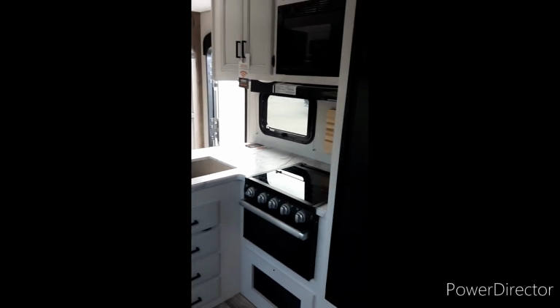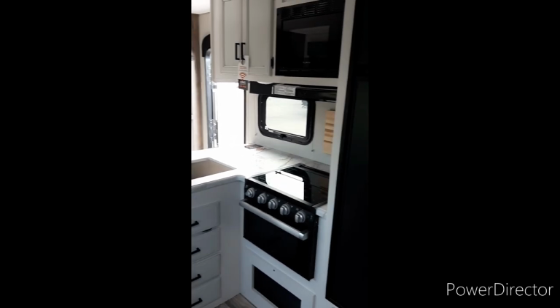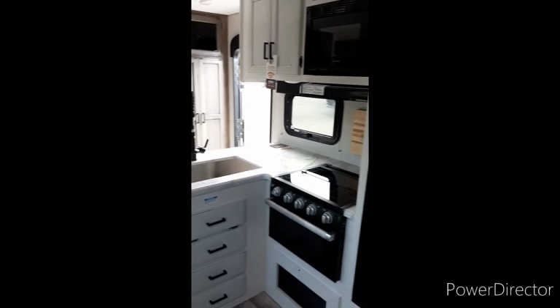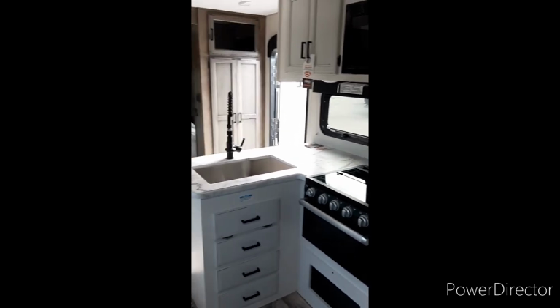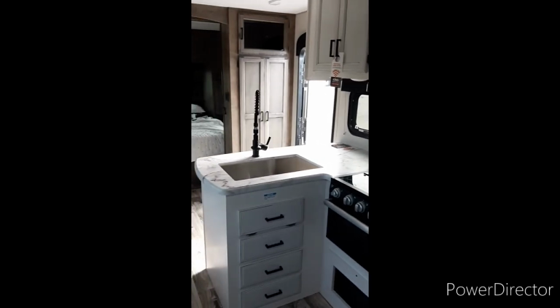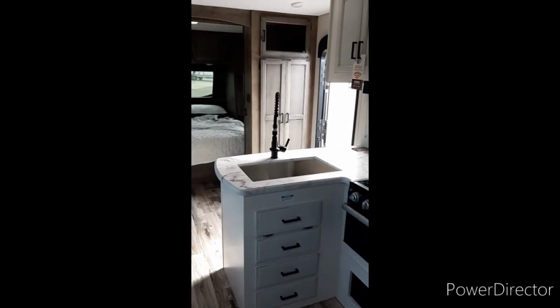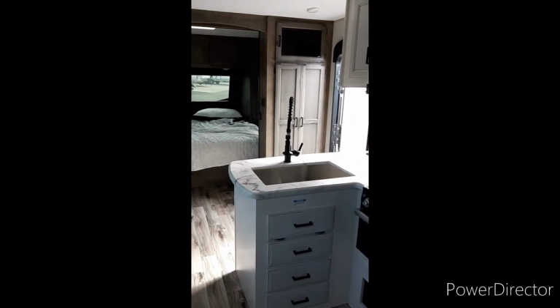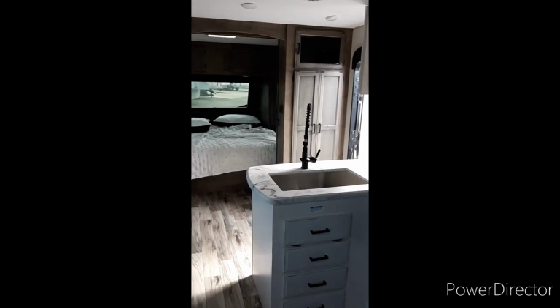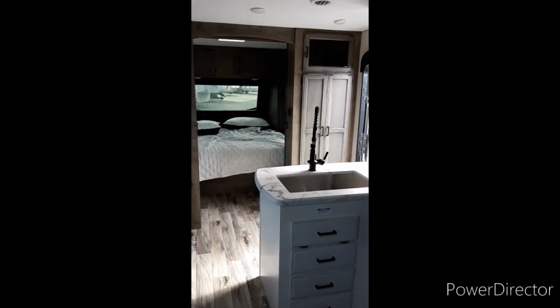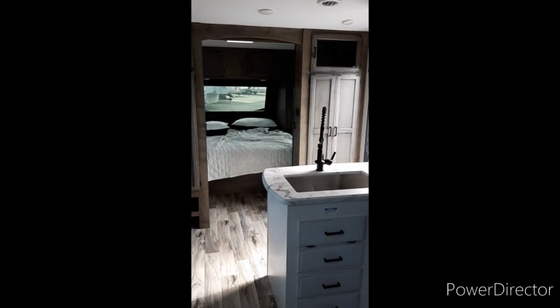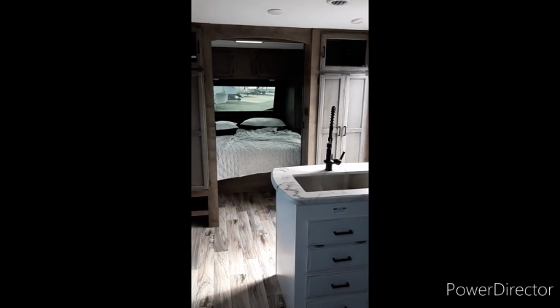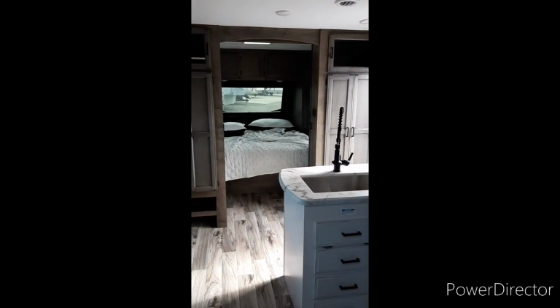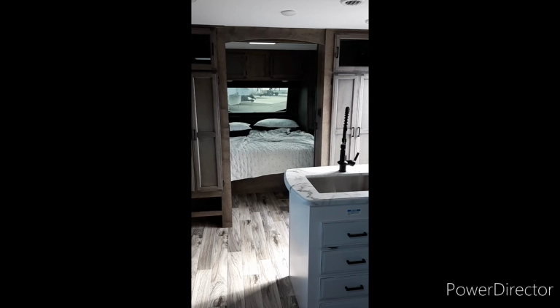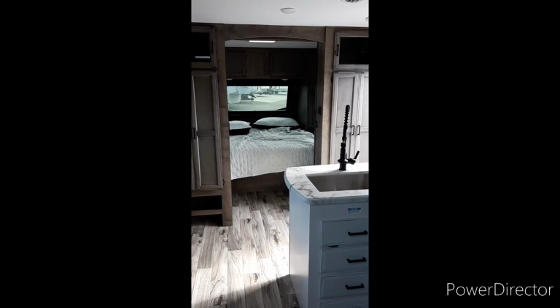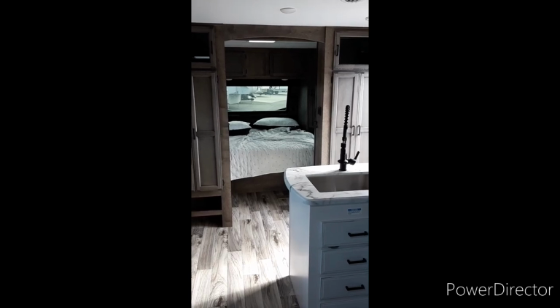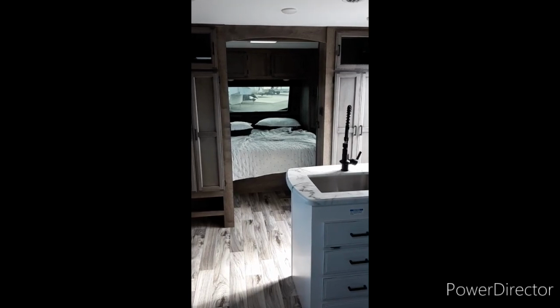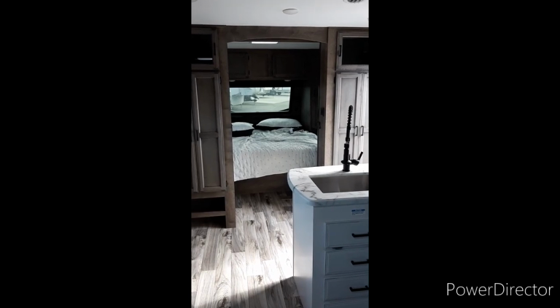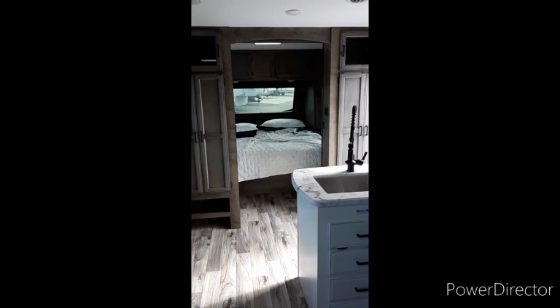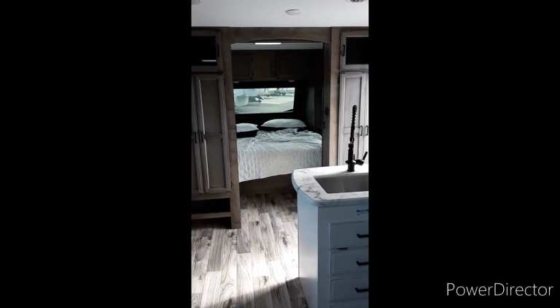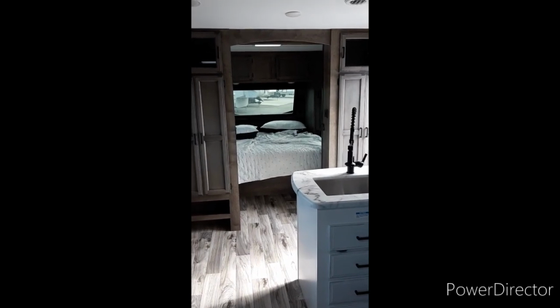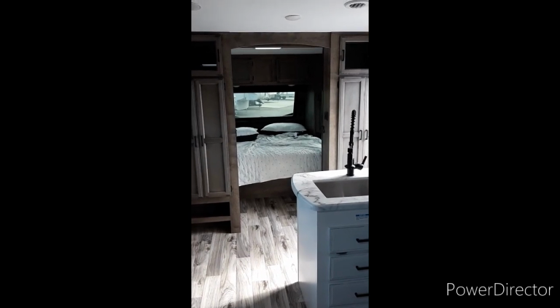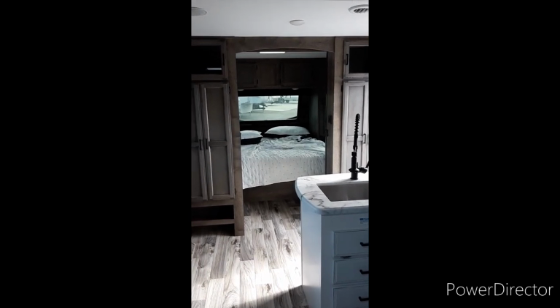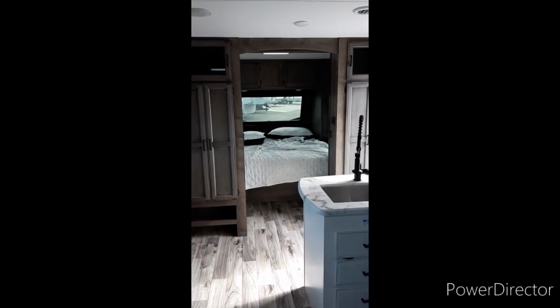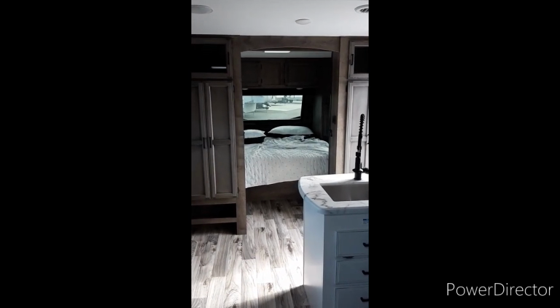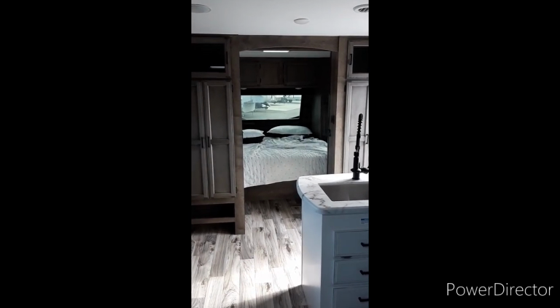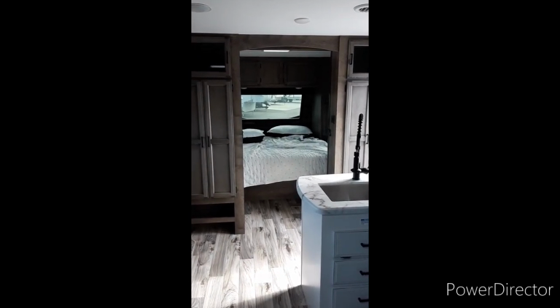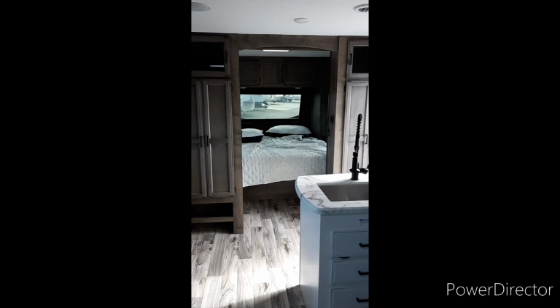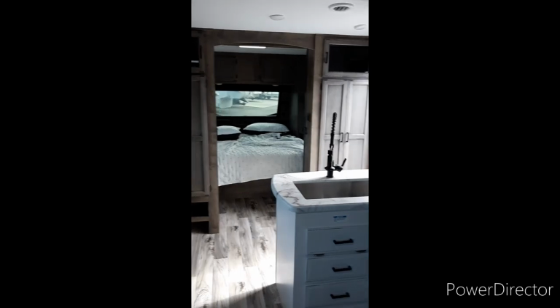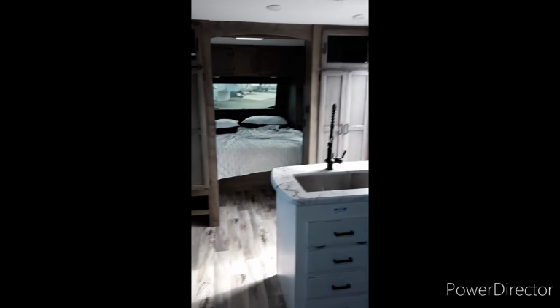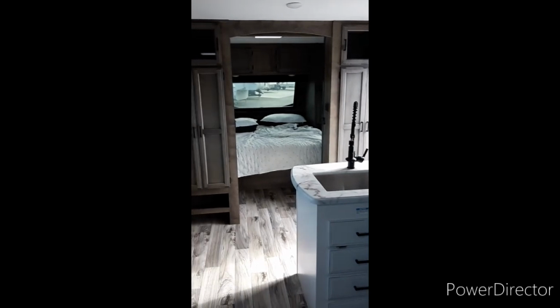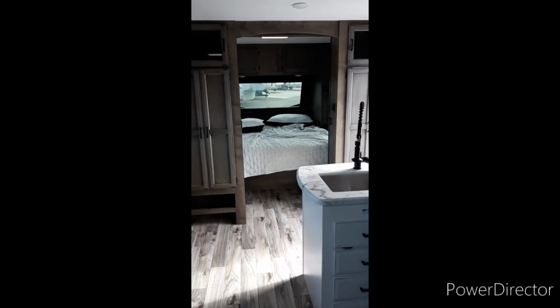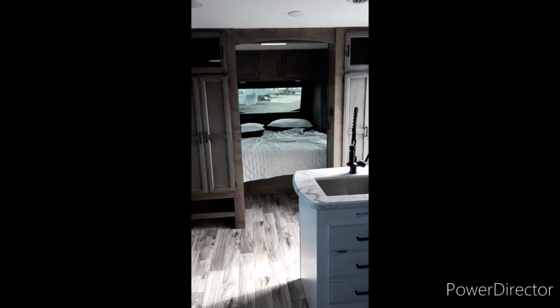I also love the window they have up front in the bedroom. I think that covers everything — I'll talk to you guys later.